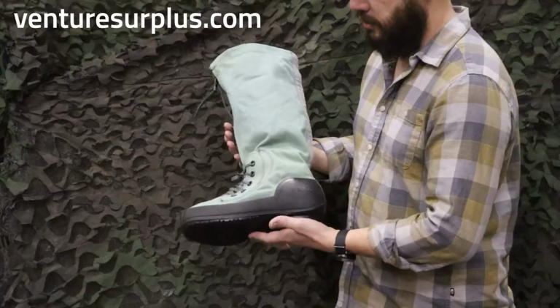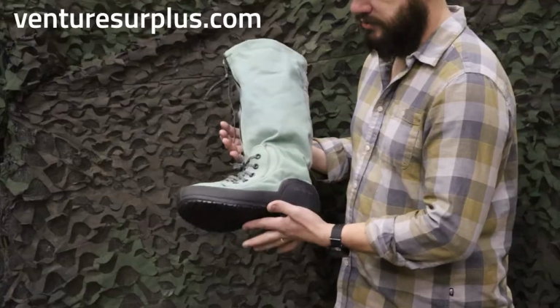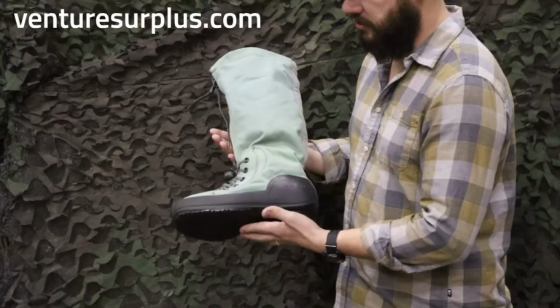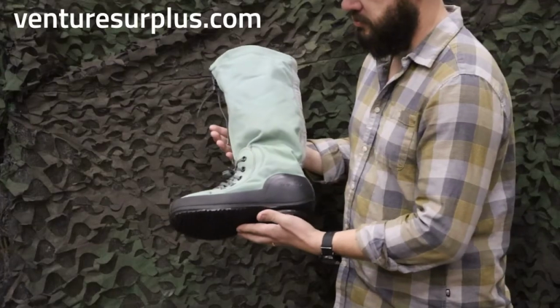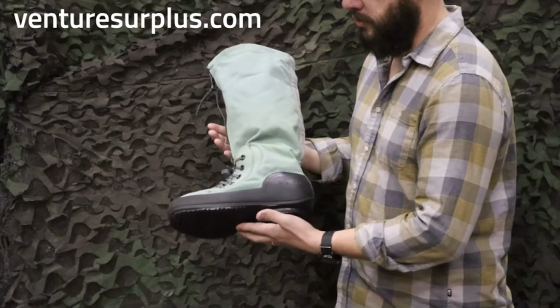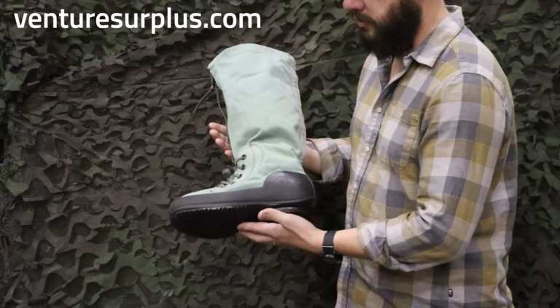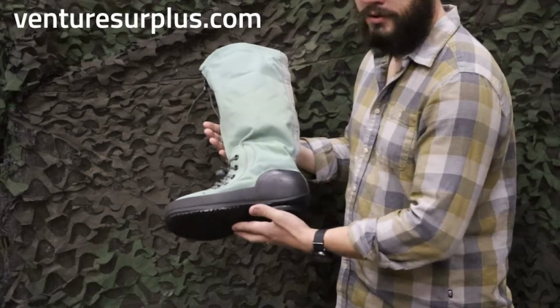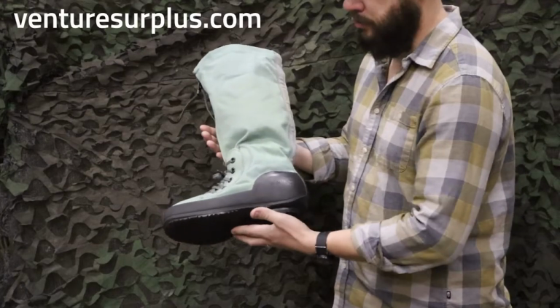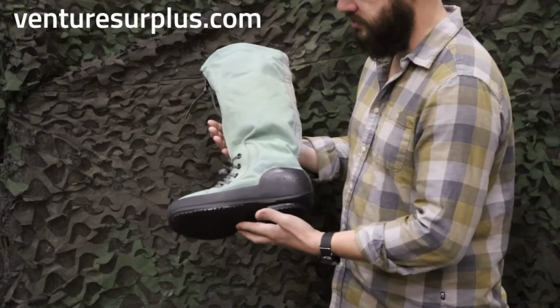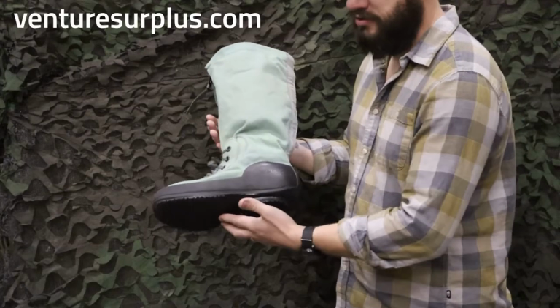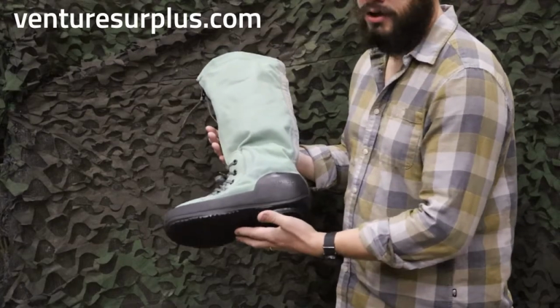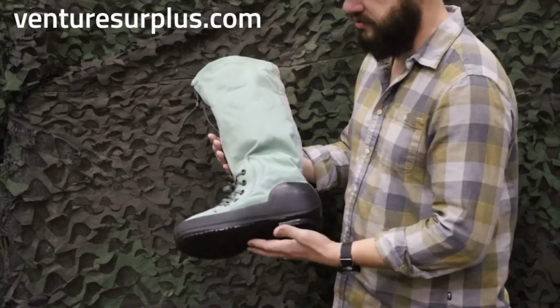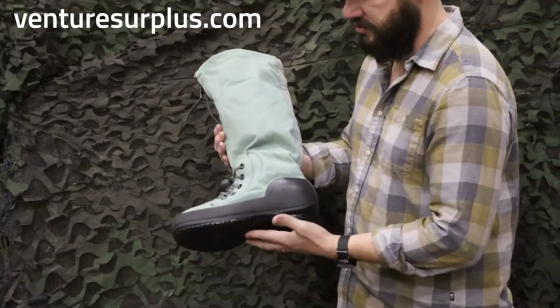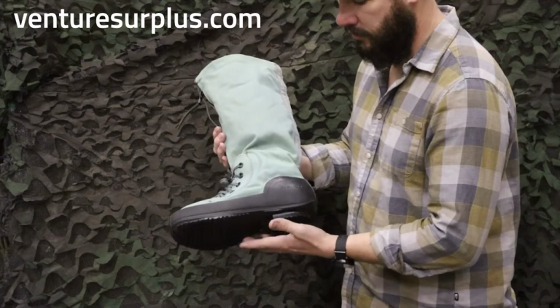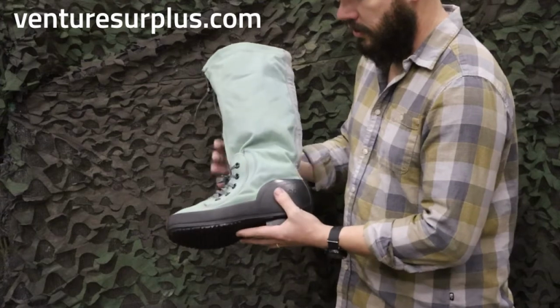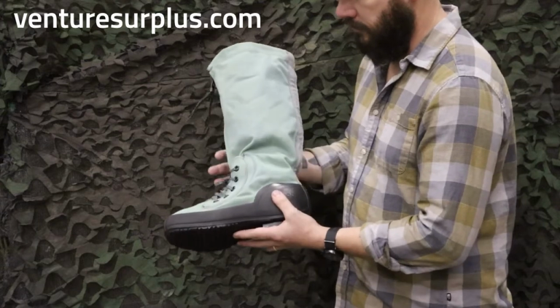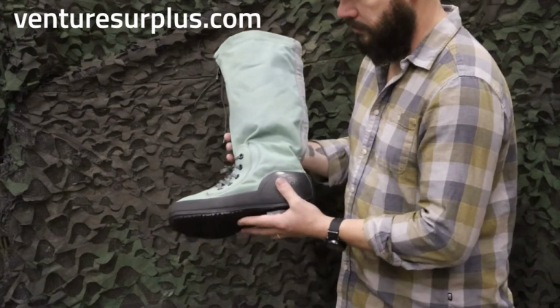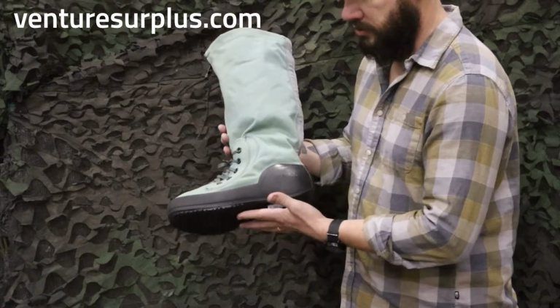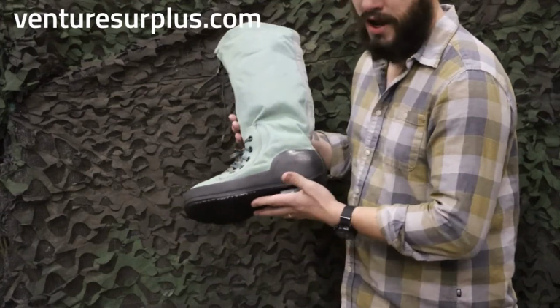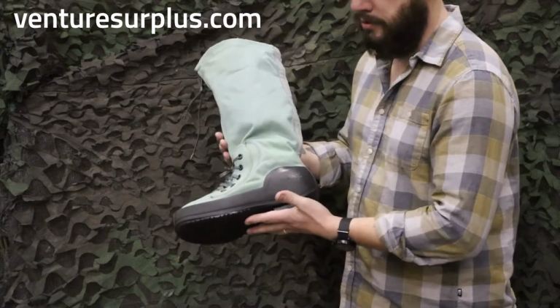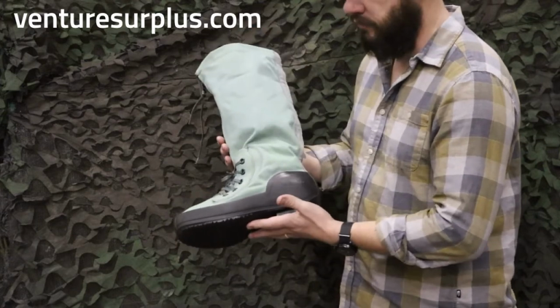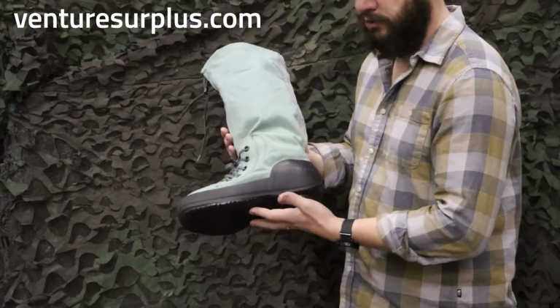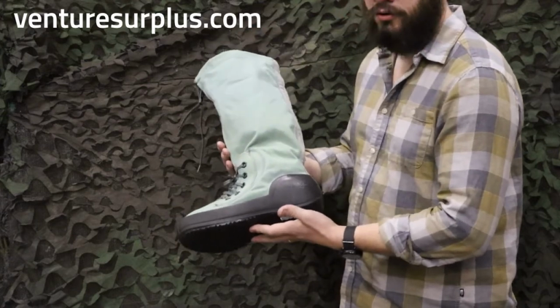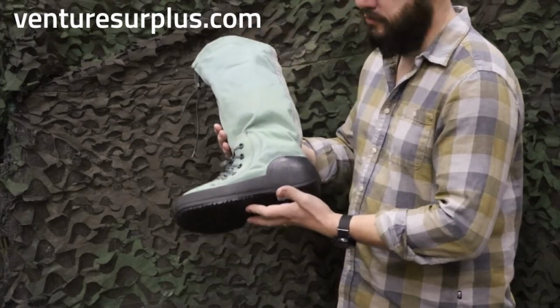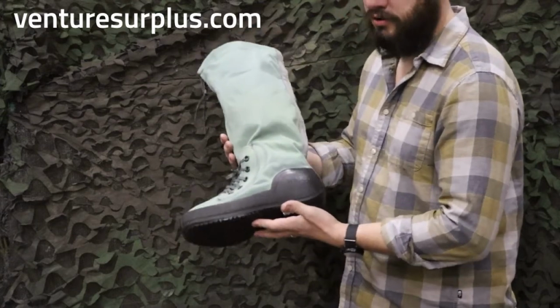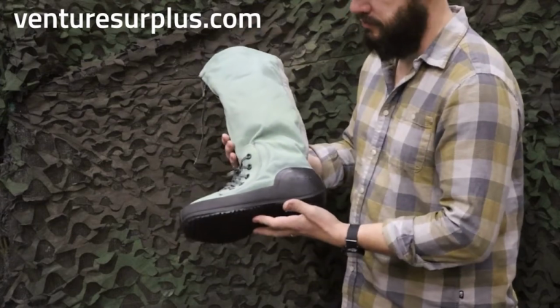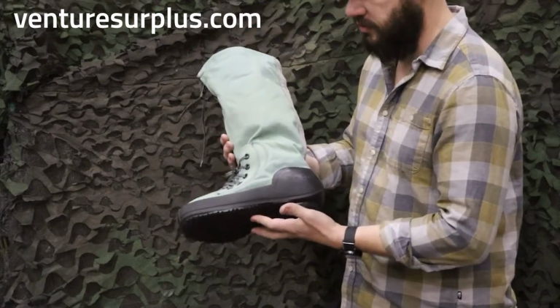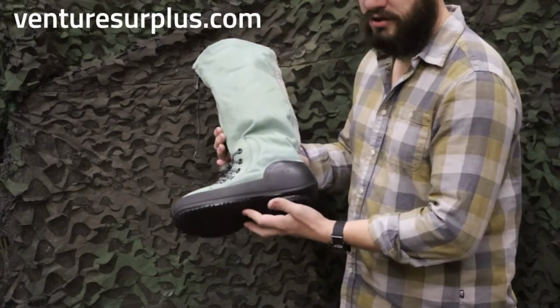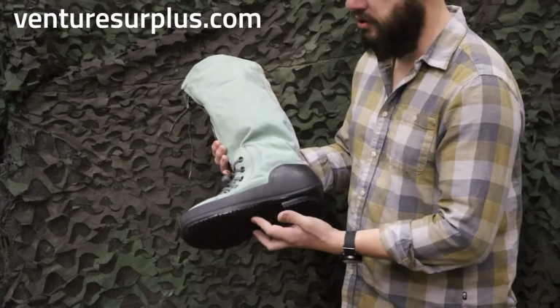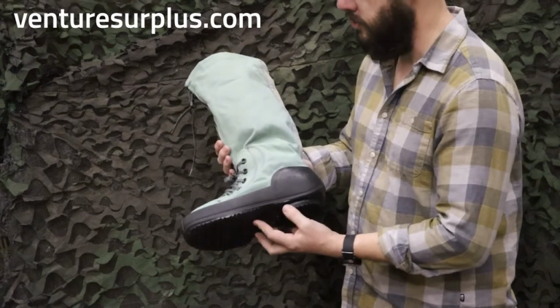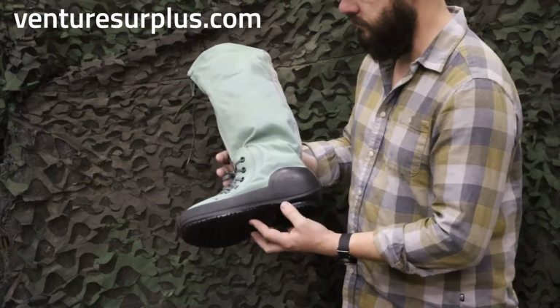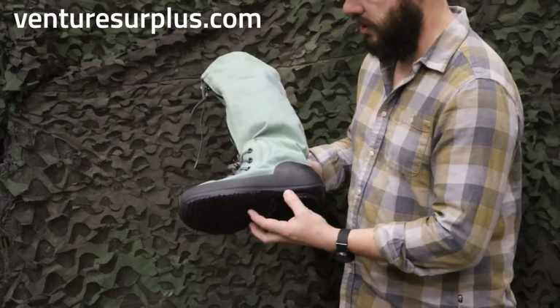What these are is extreme cold weather N1B boots, otherwise known as Mucklucks because of the style, but they're just an outer layer boot for when you're in really cold, extreme cold weather situations, a lot of snow, everything like that.